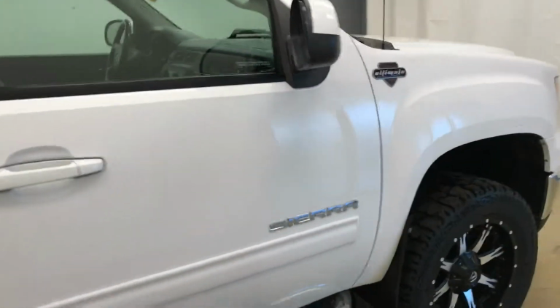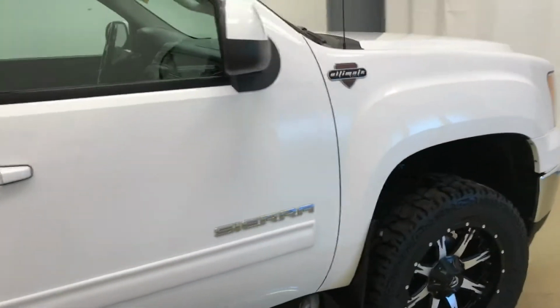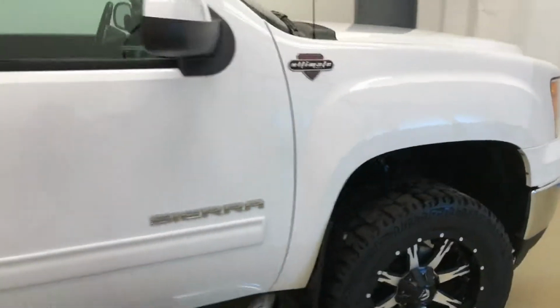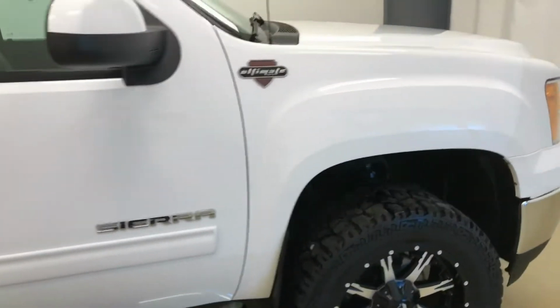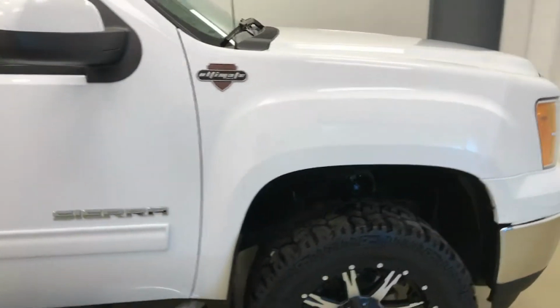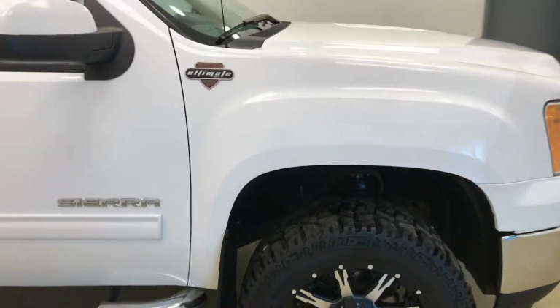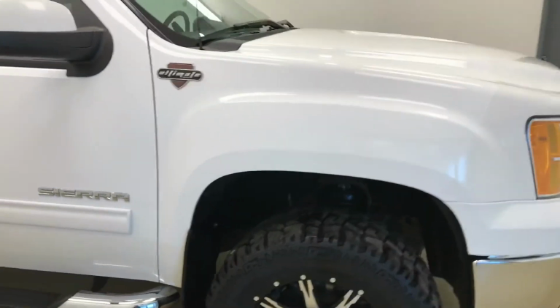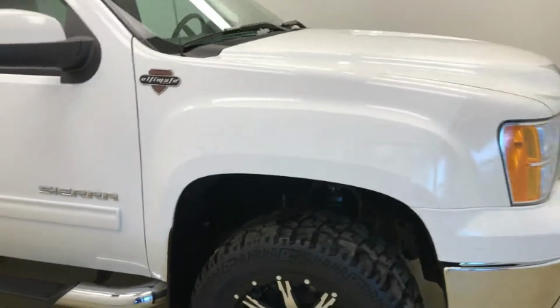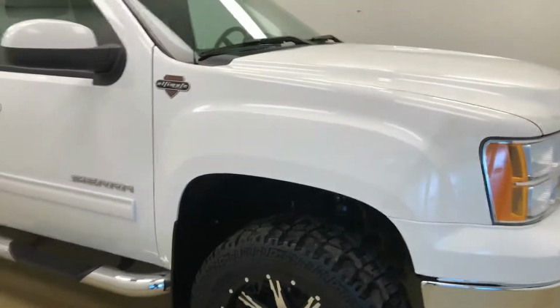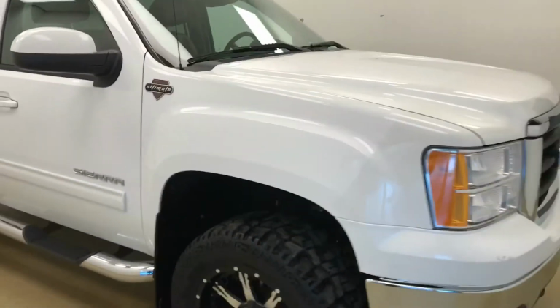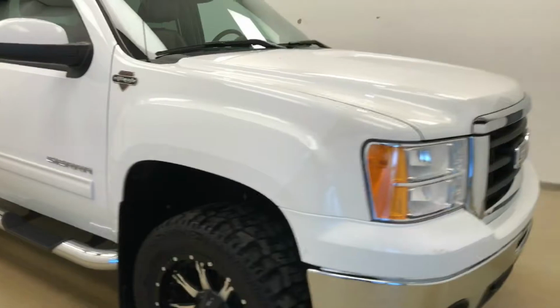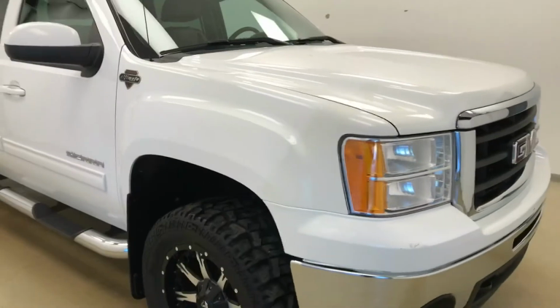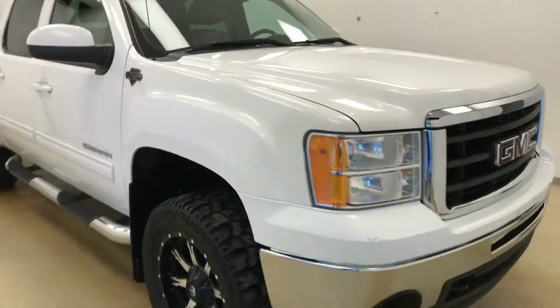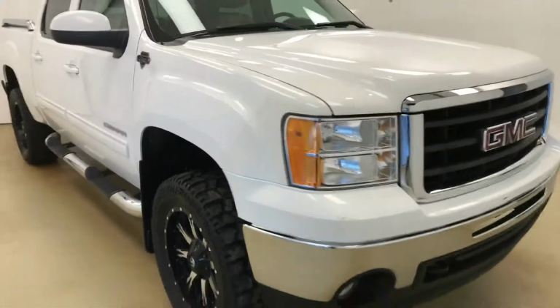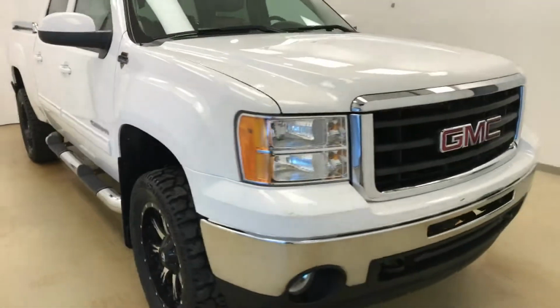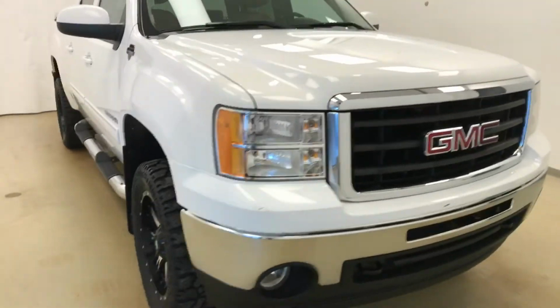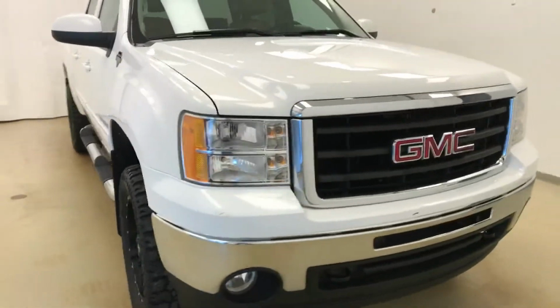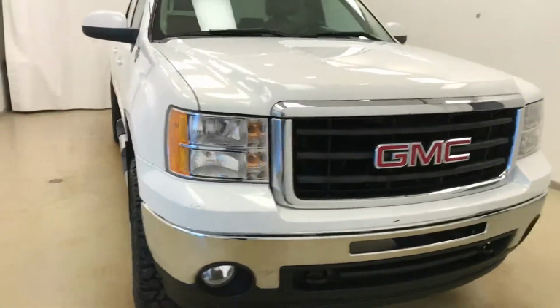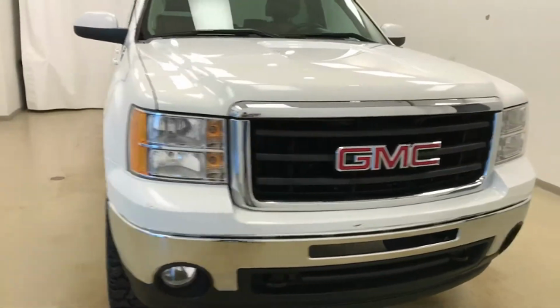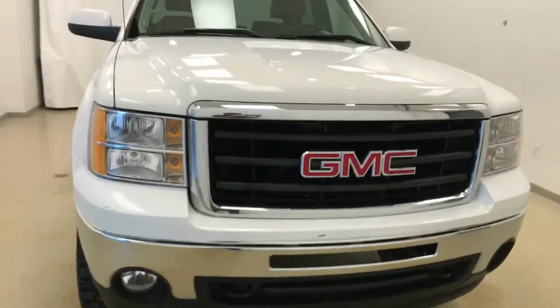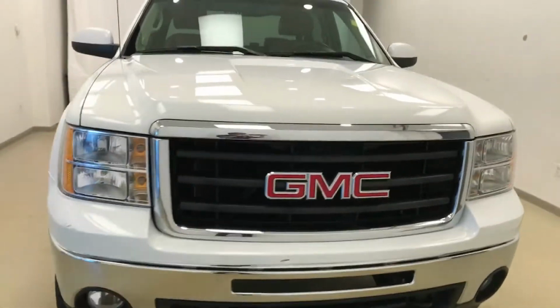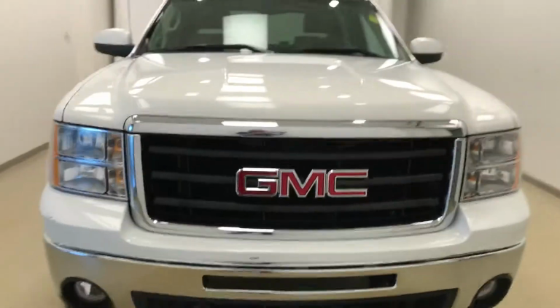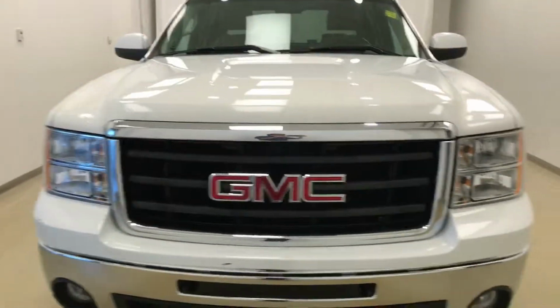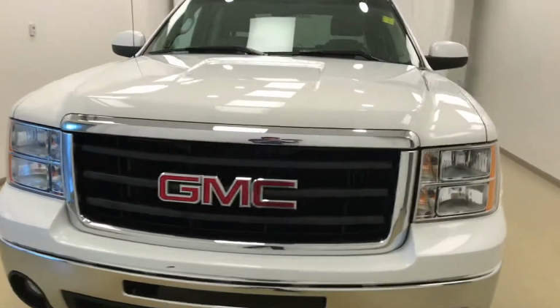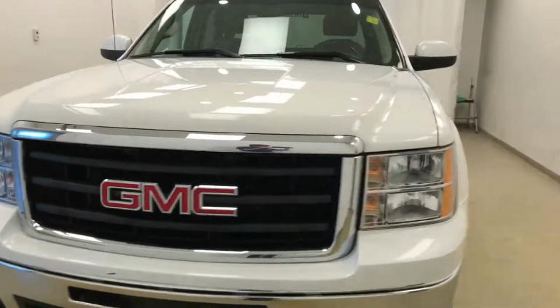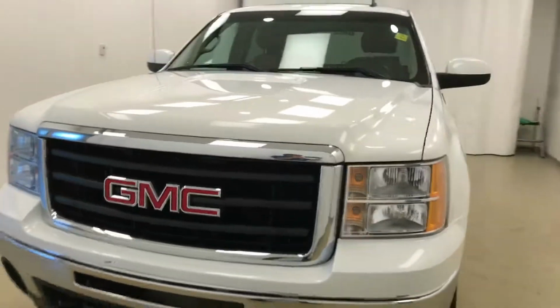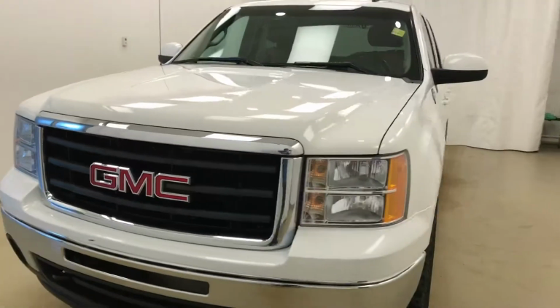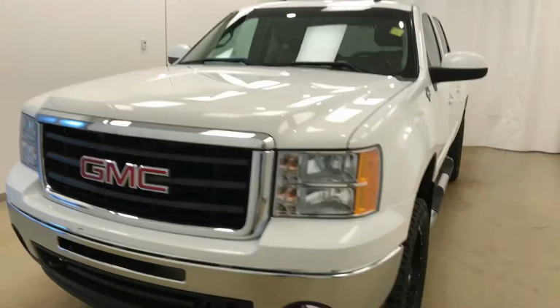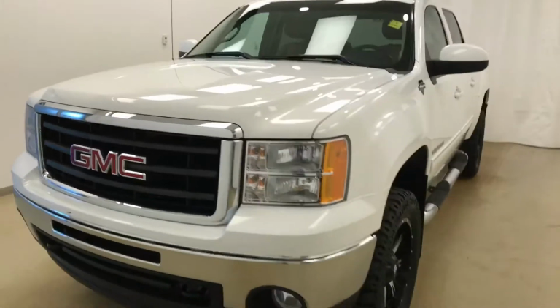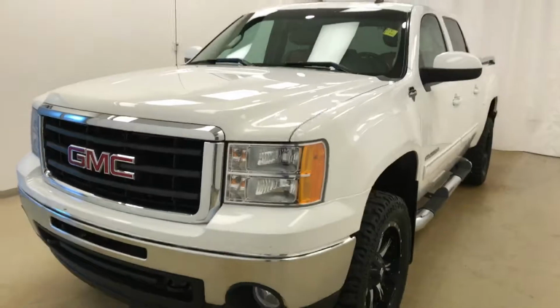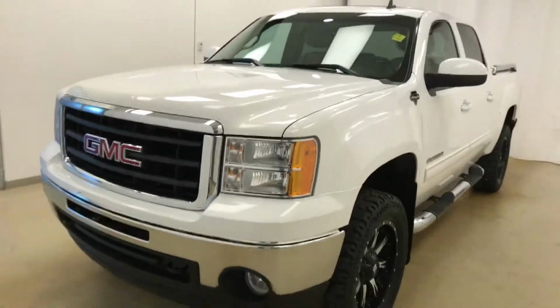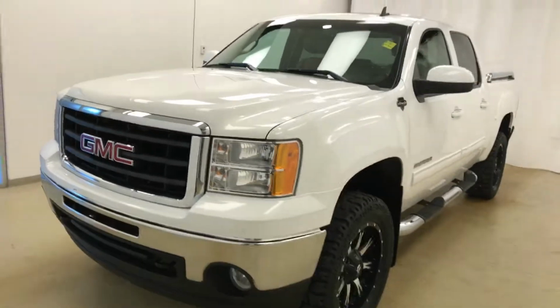Once again, this is stock number 114874 on a 2011 GMC 1500 Crew Ultimate GFX. Our exterior color is white.